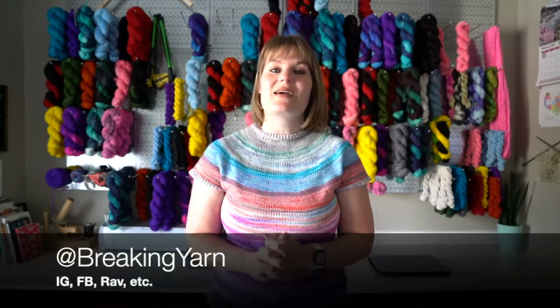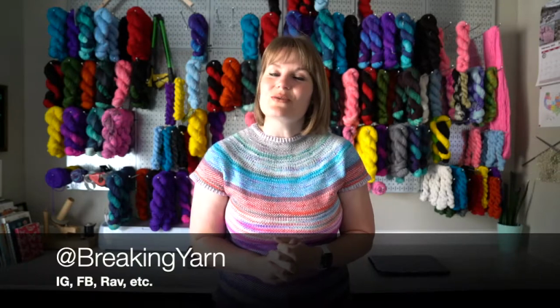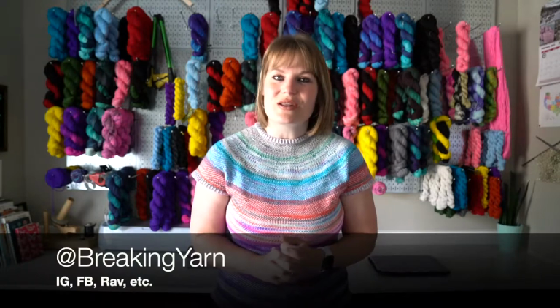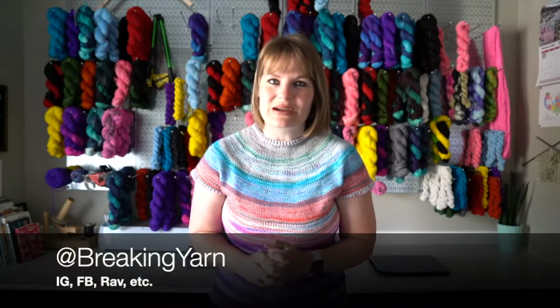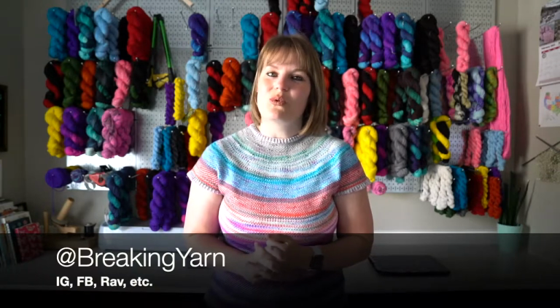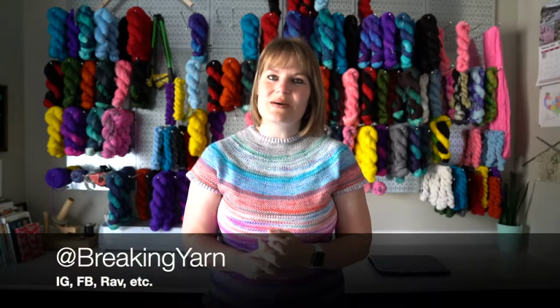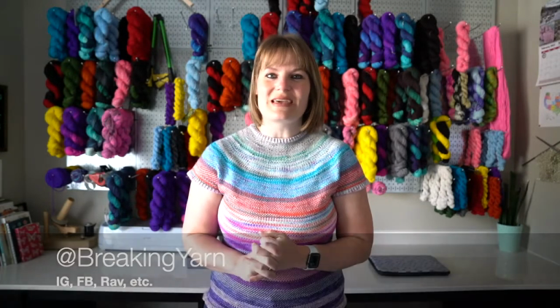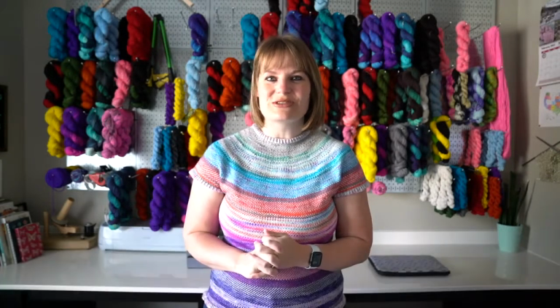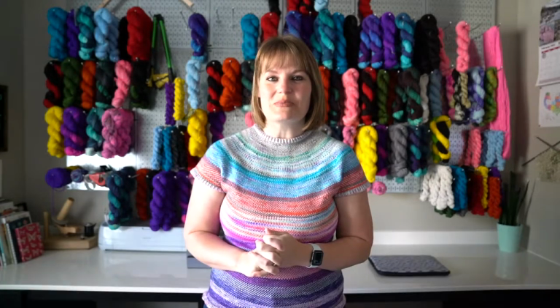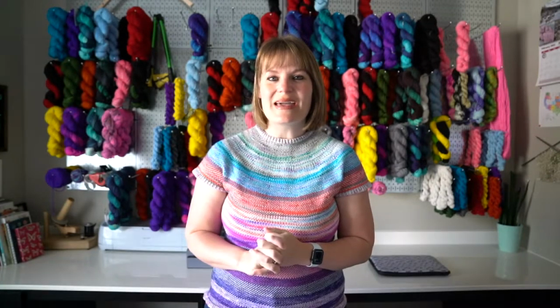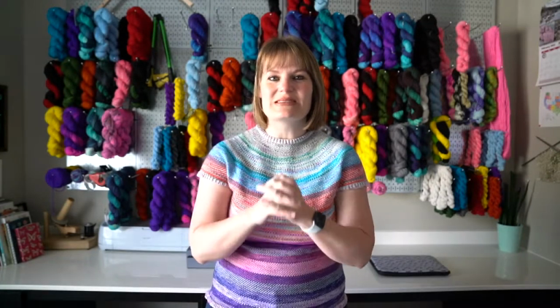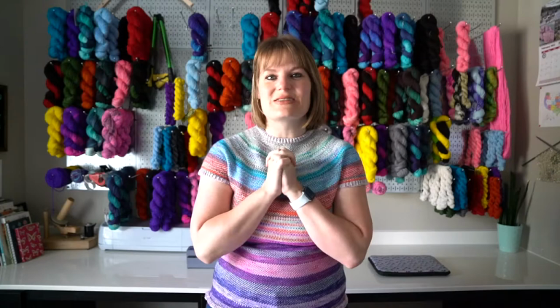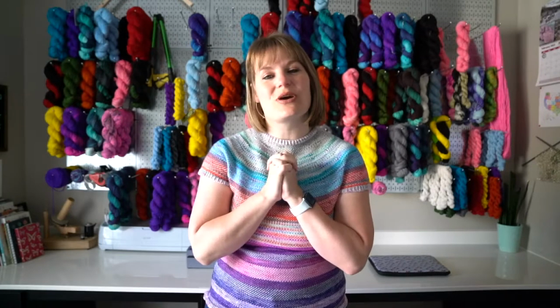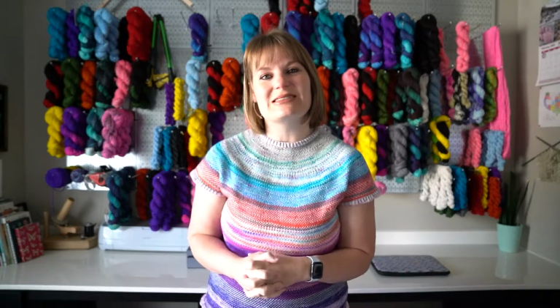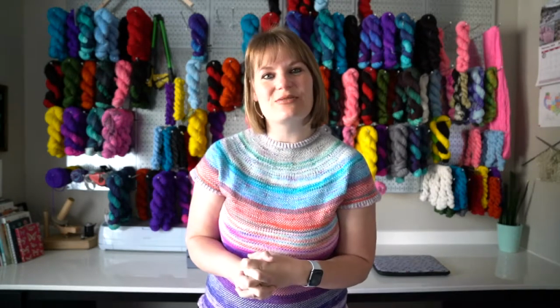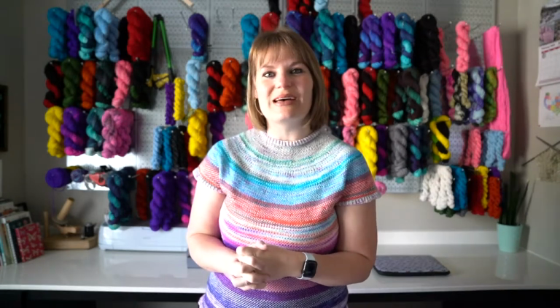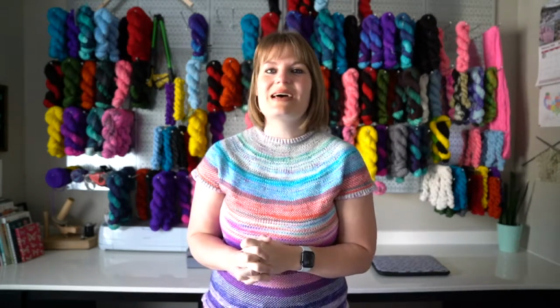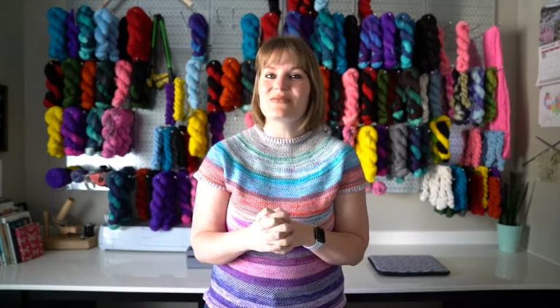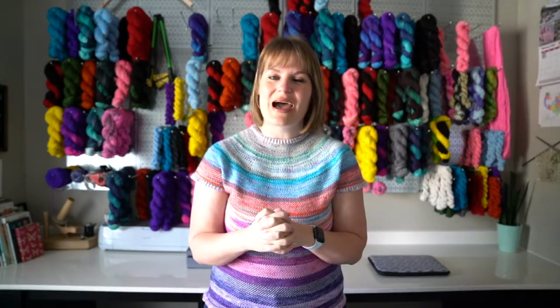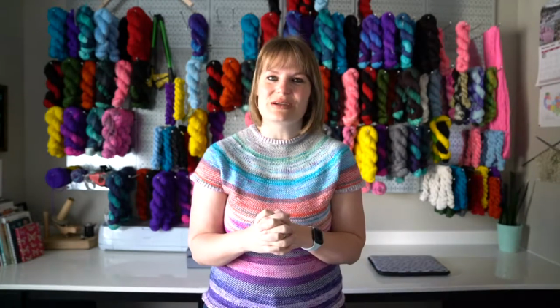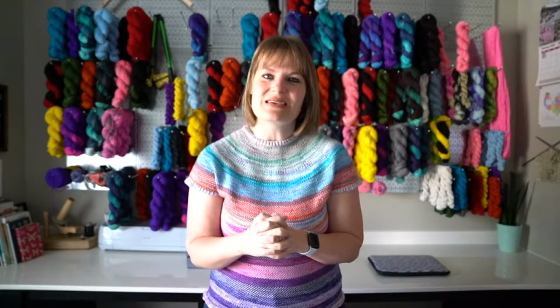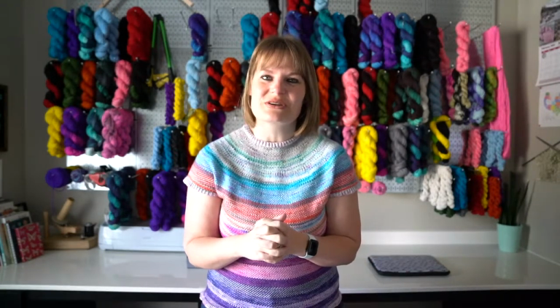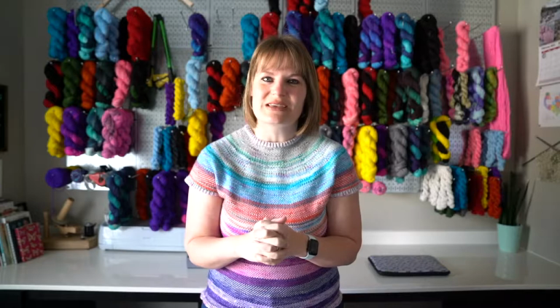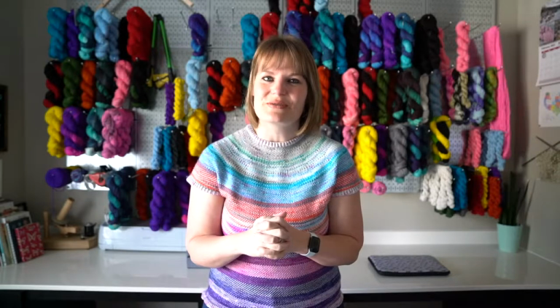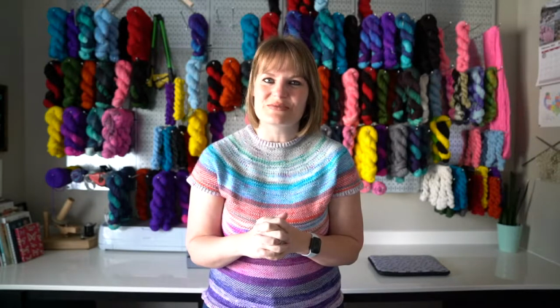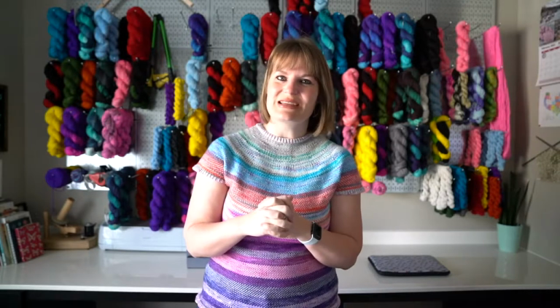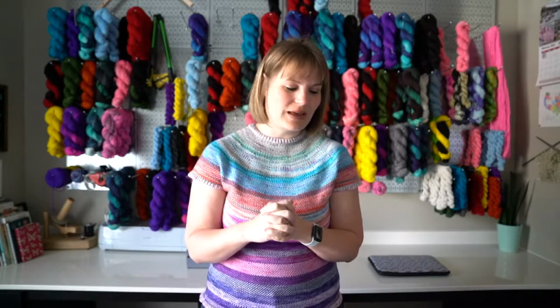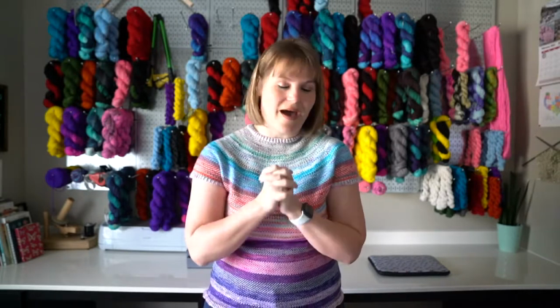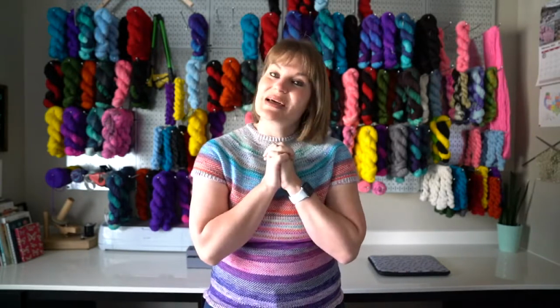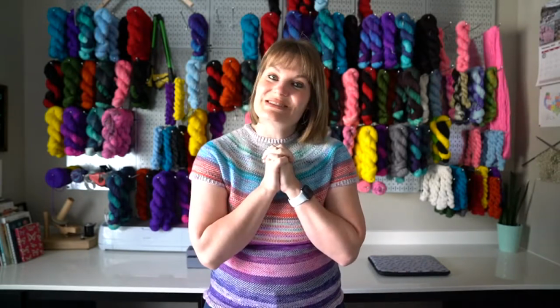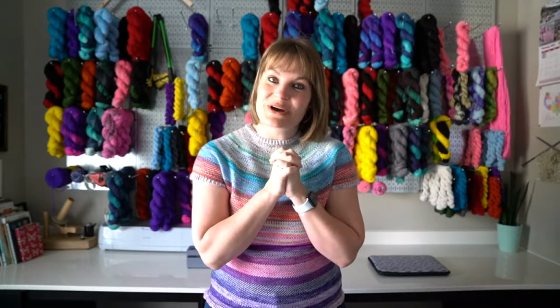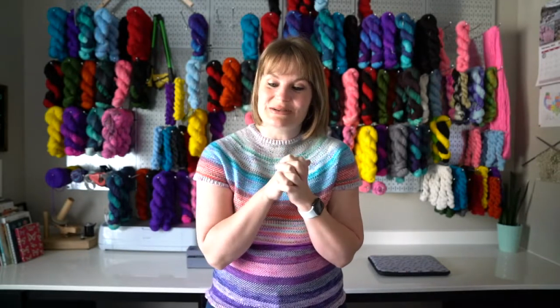If you are new here, welcome — thank you for stopping by. Please consider subscribing and staying for a while. If you are not new here, thank you so much for being here, I really appreciate you. Let's just jump right into it.